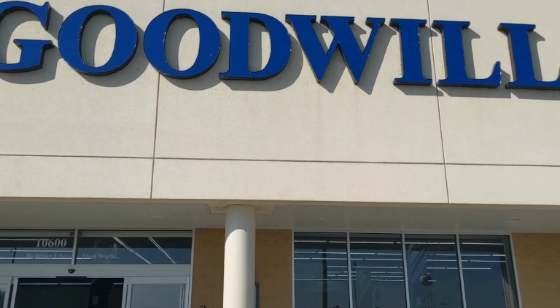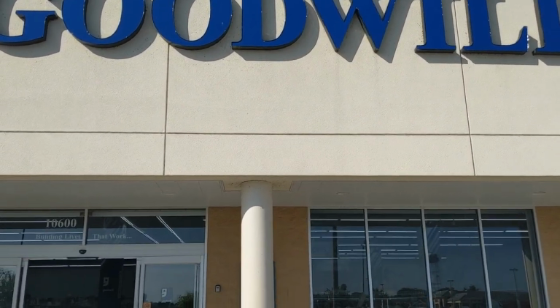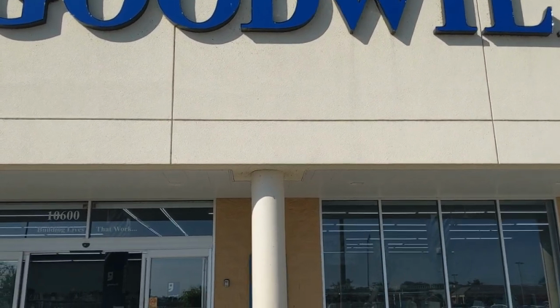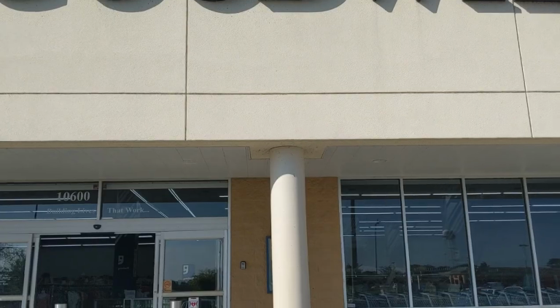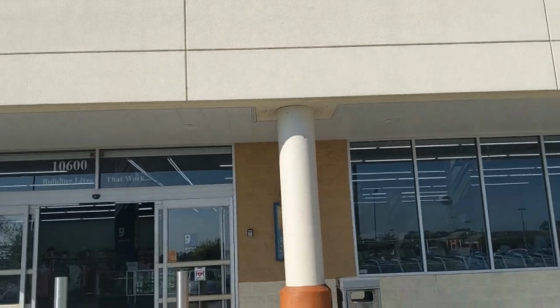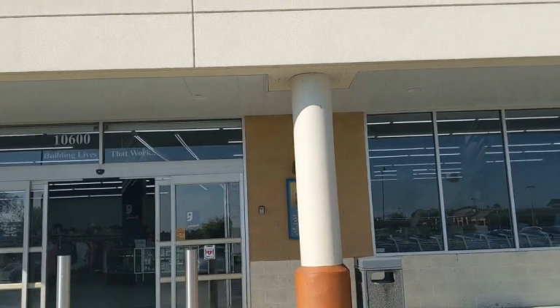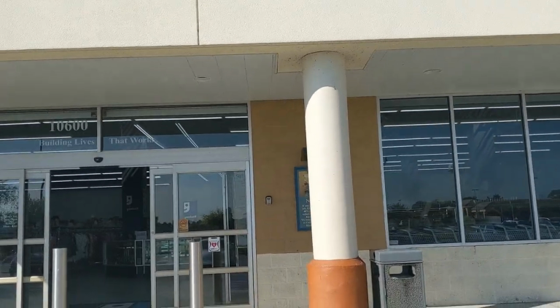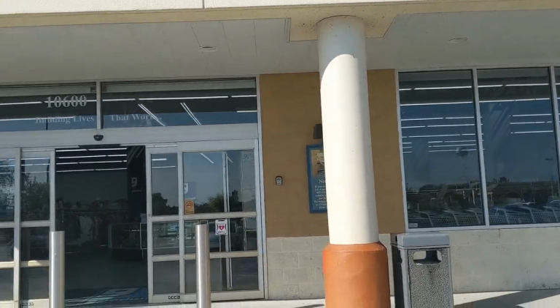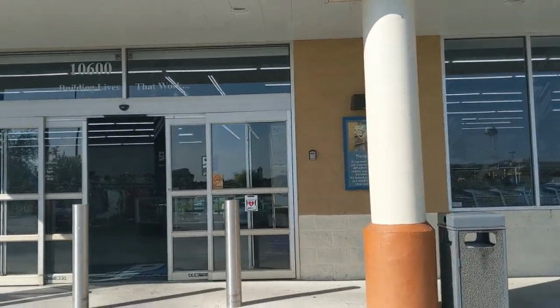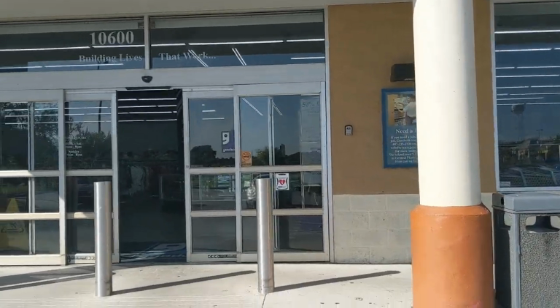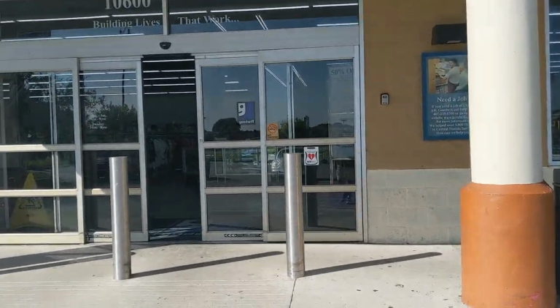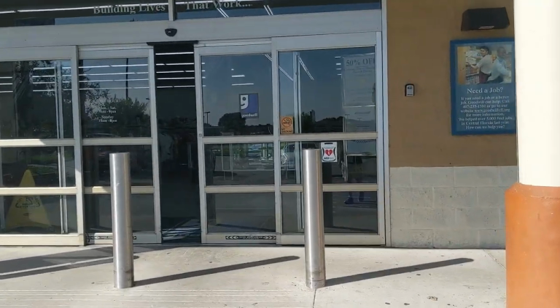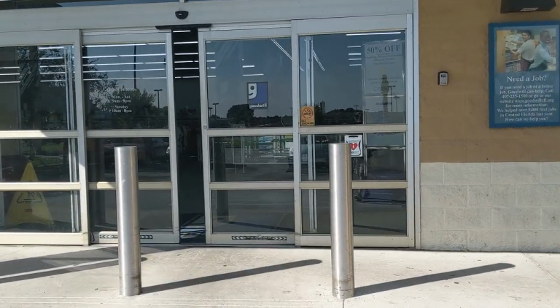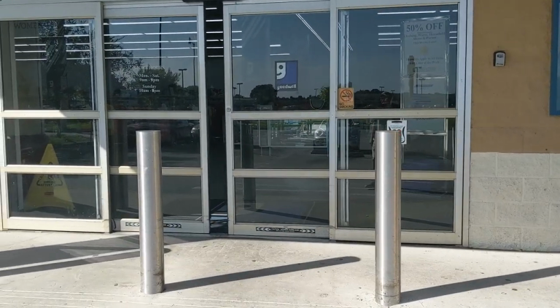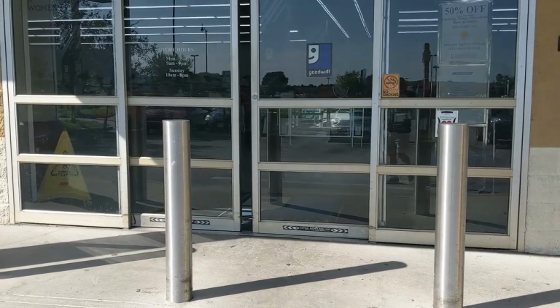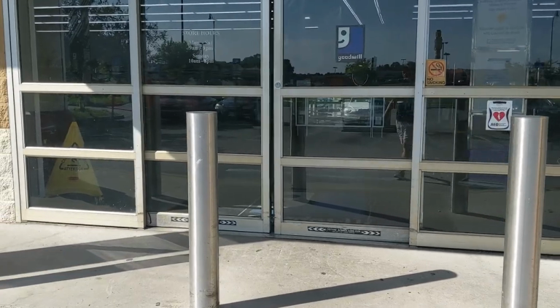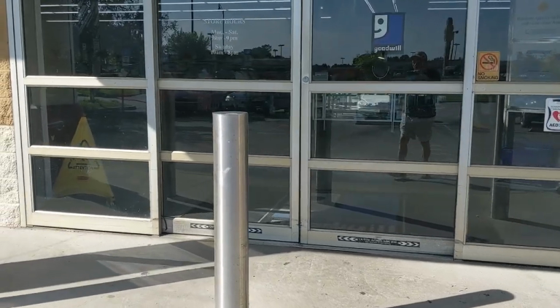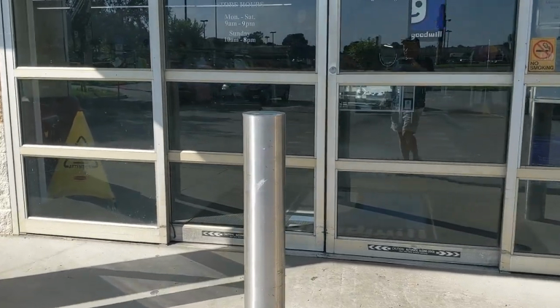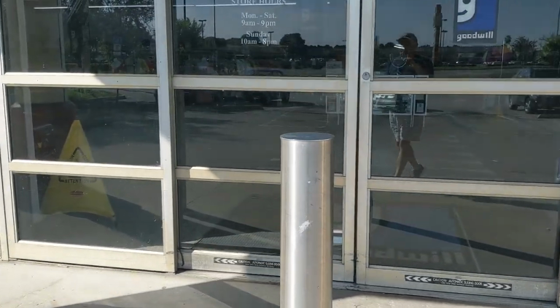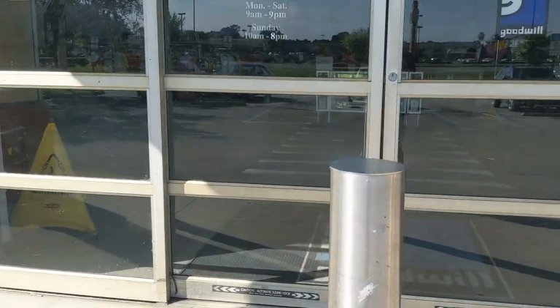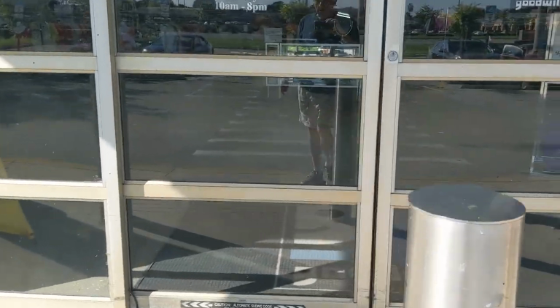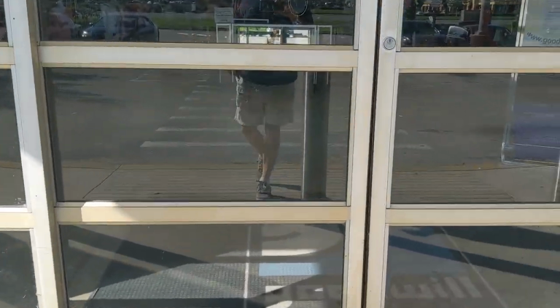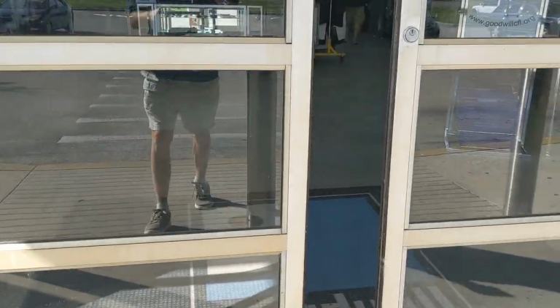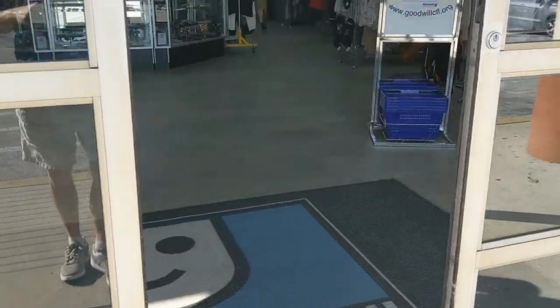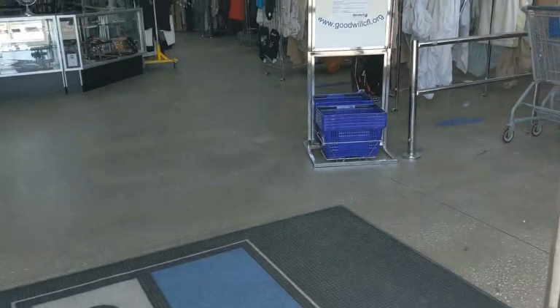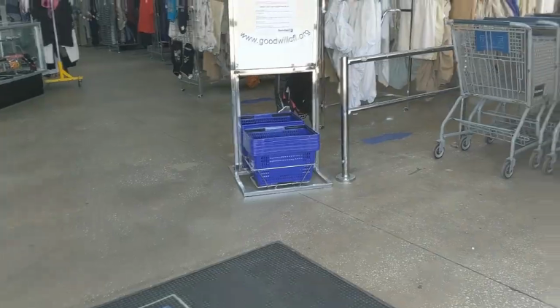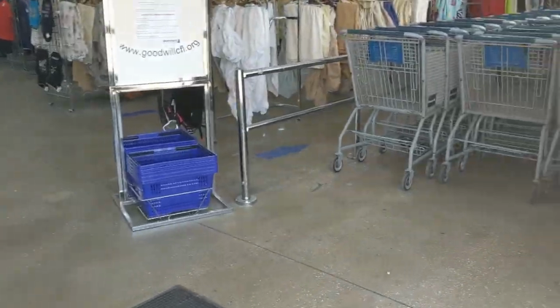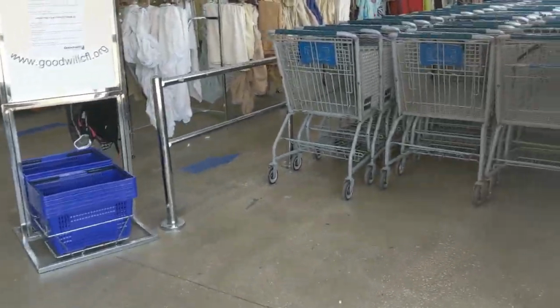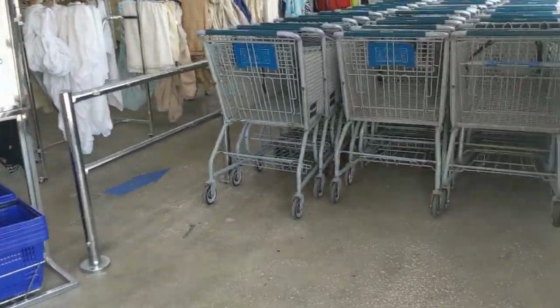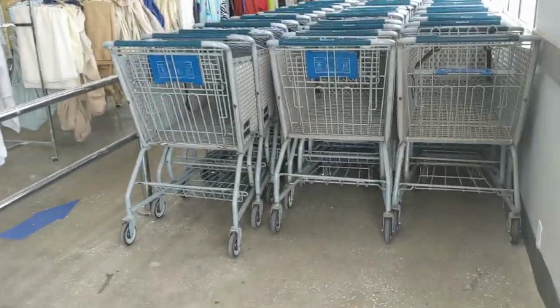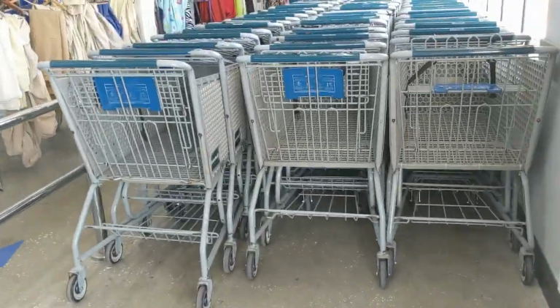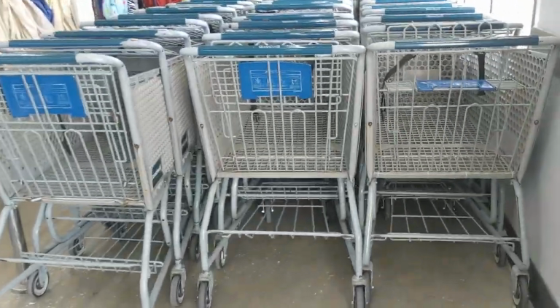I was a little late getting to Goodwill today but I was still anxious to see what they had. They put out new stuff continuously all day so you never know when to get here. Let's get a cart and start the treasure hunt.